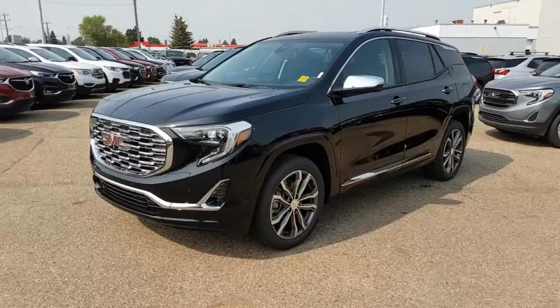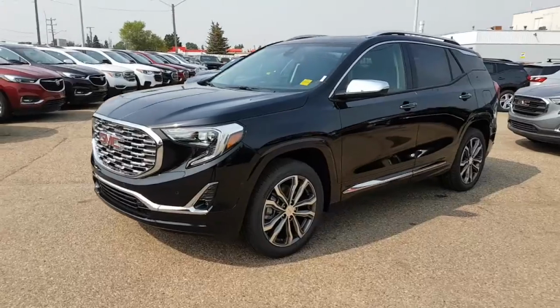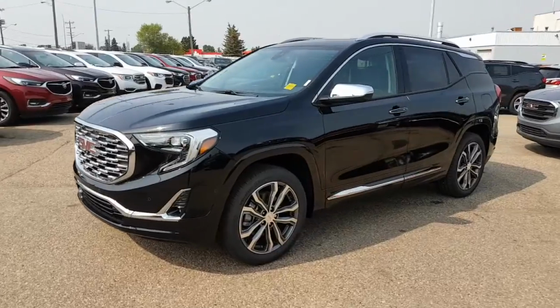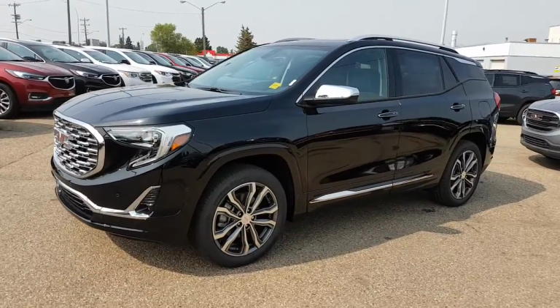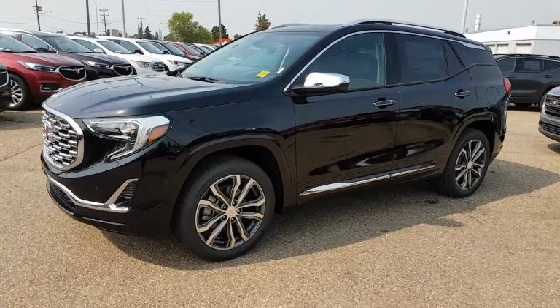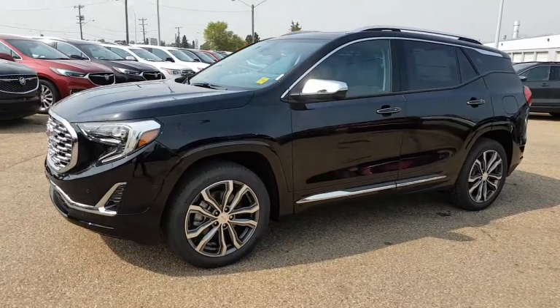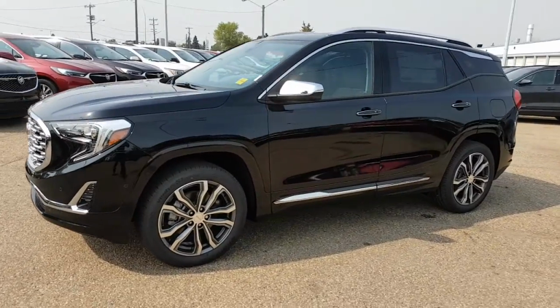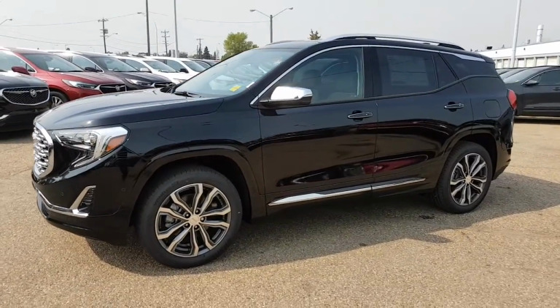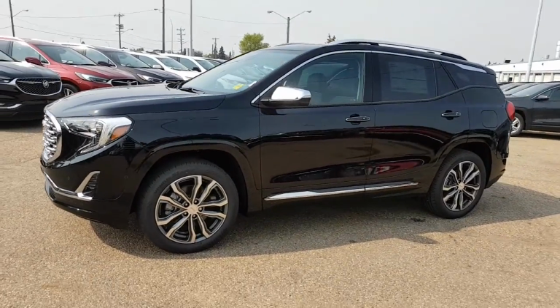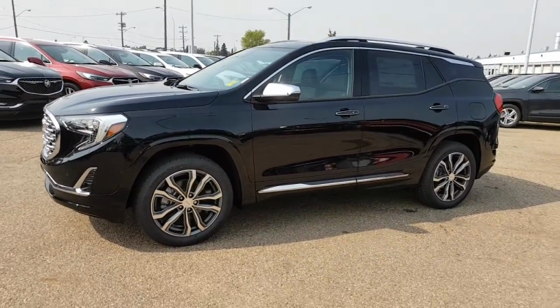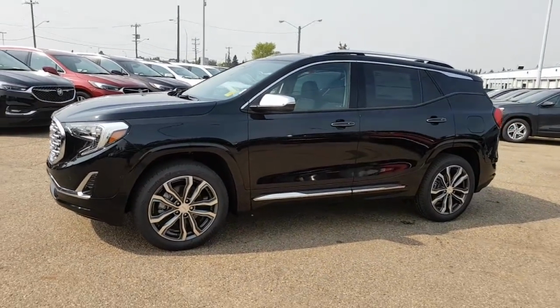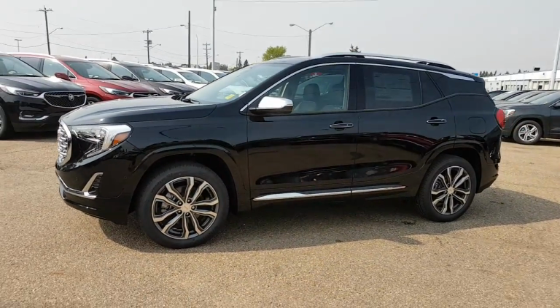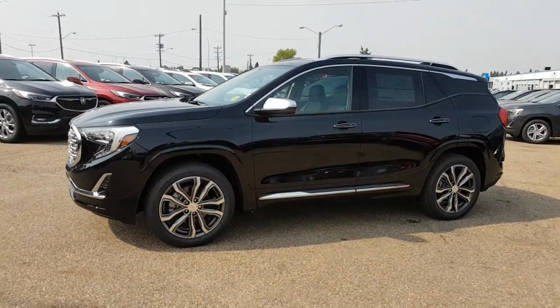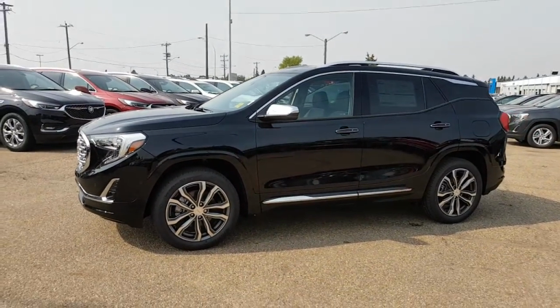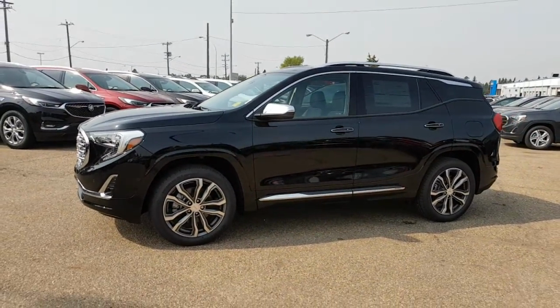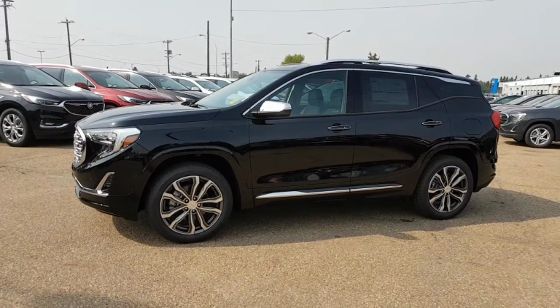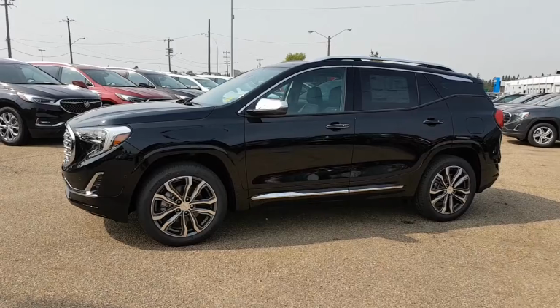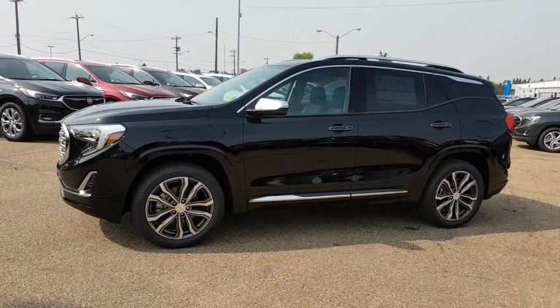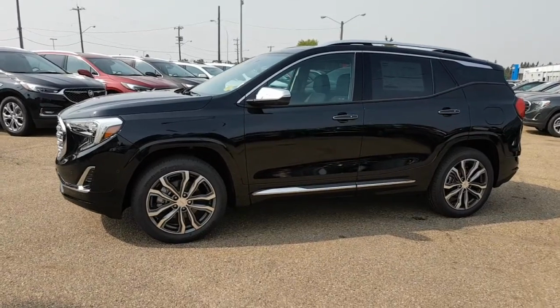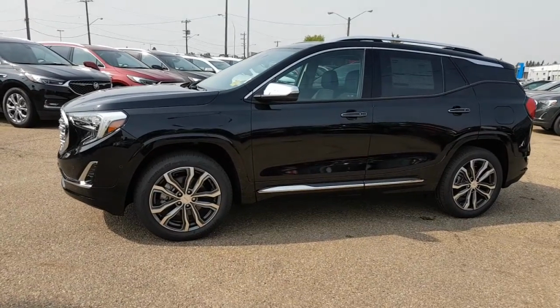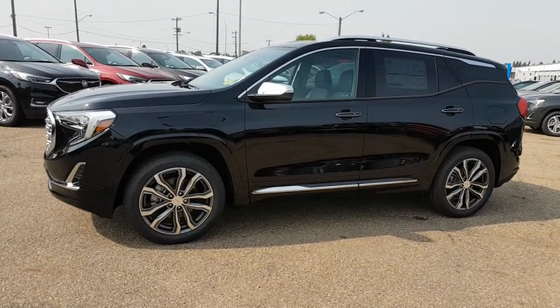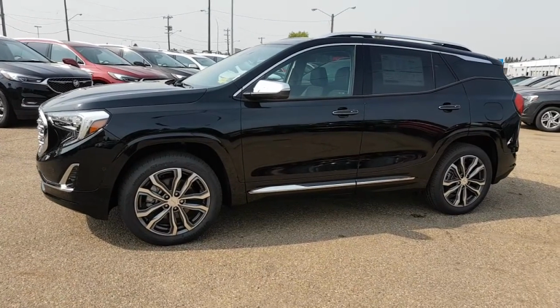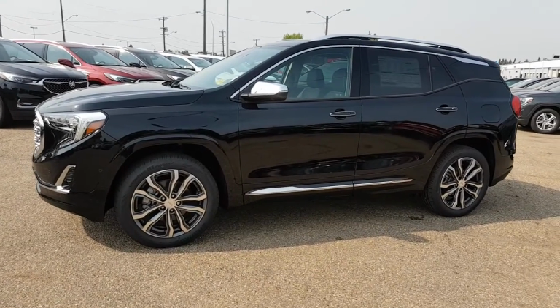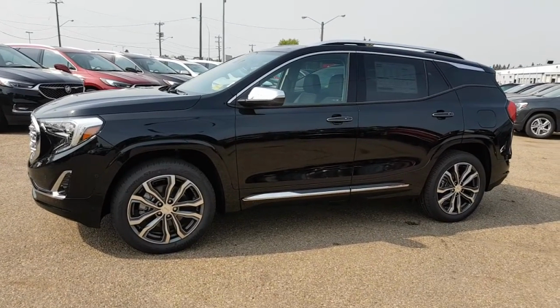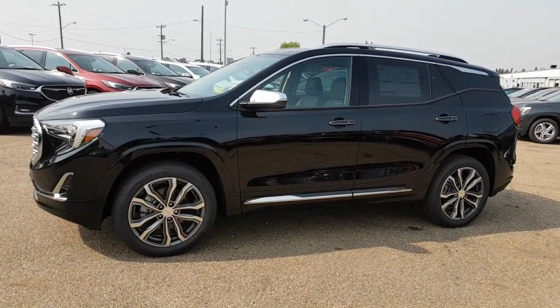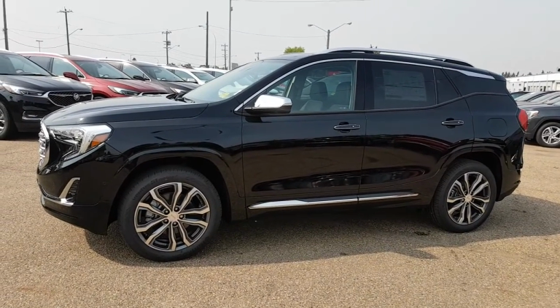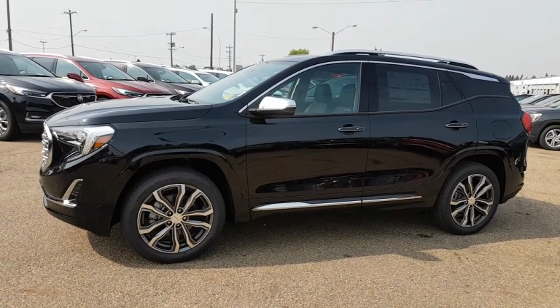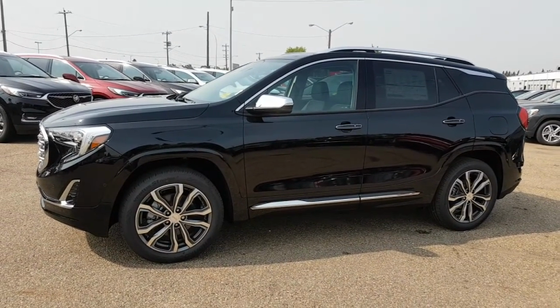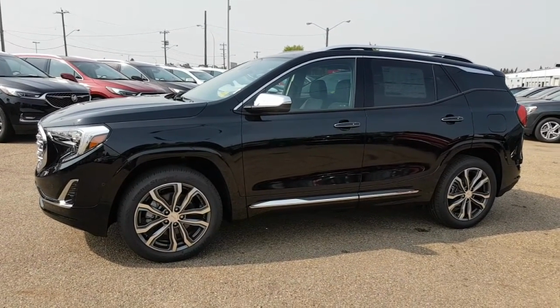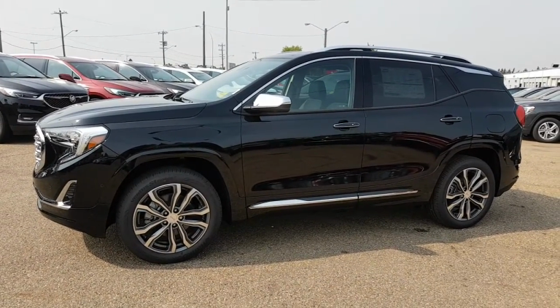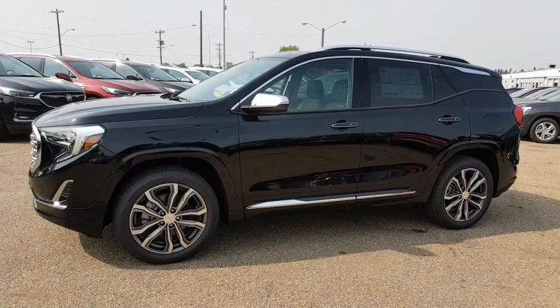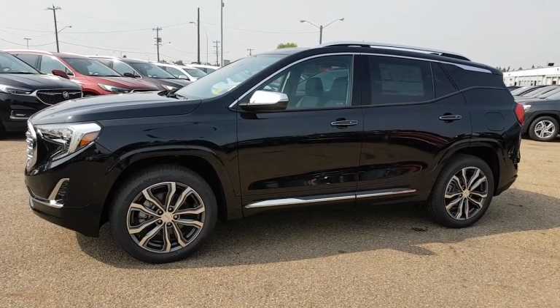This one is the Denali model. As you can see, it has a nice Denali grille, the Denali rims, the extra chrome accents, and it is one good-looking vehicle, no question about it.